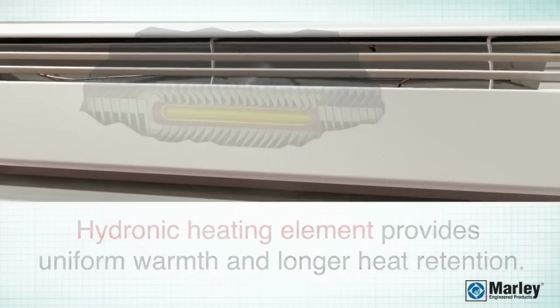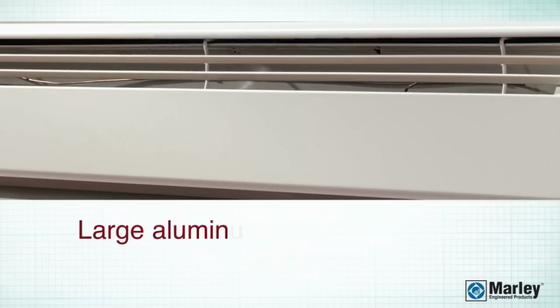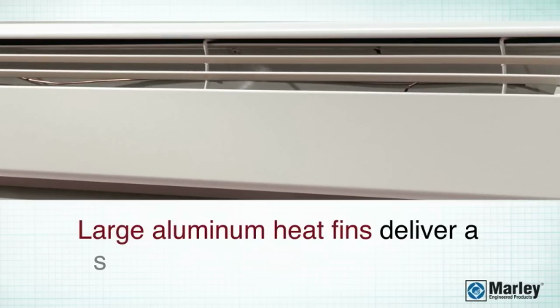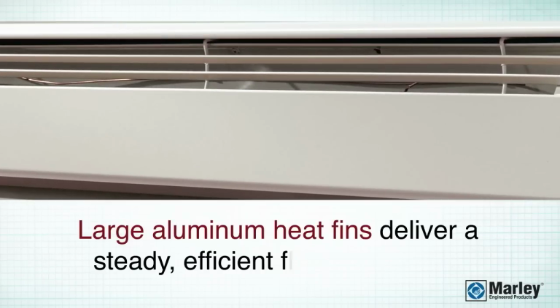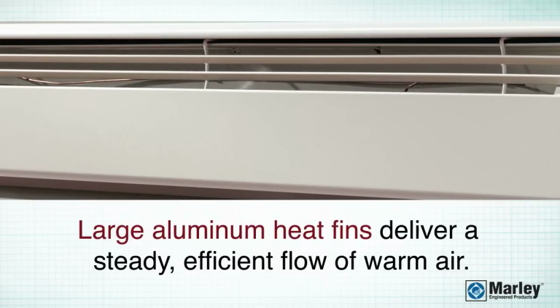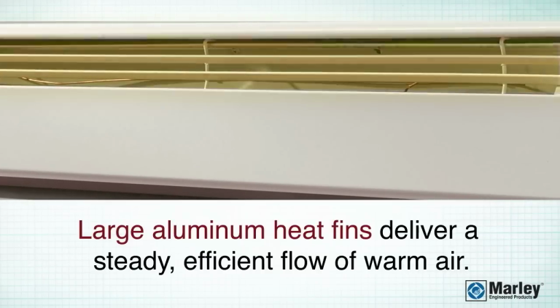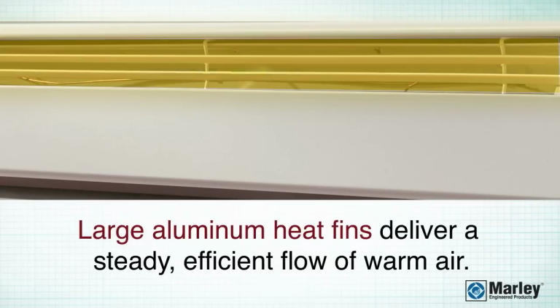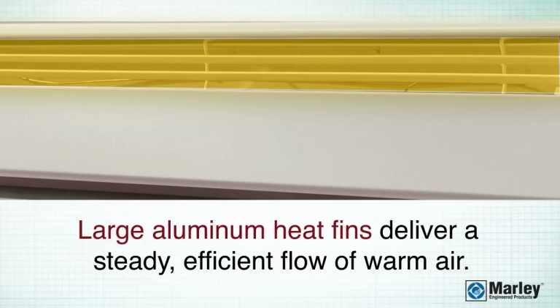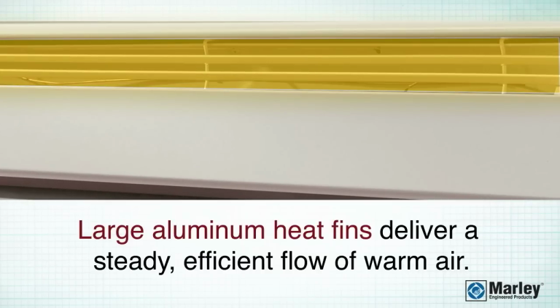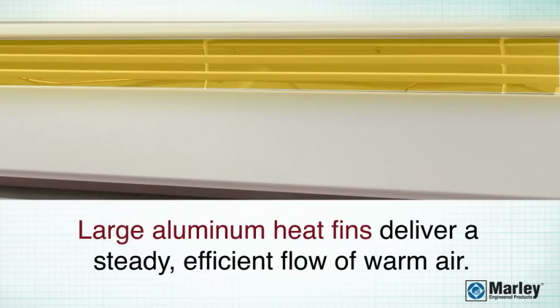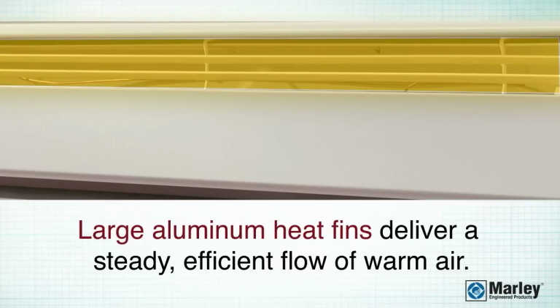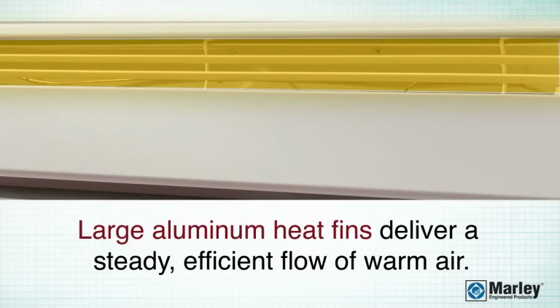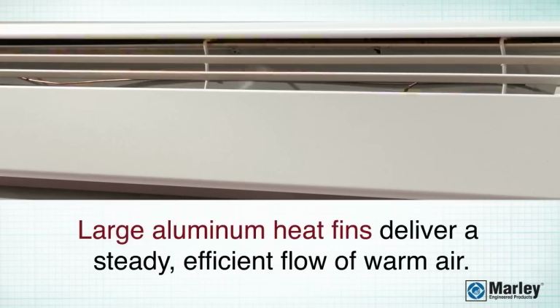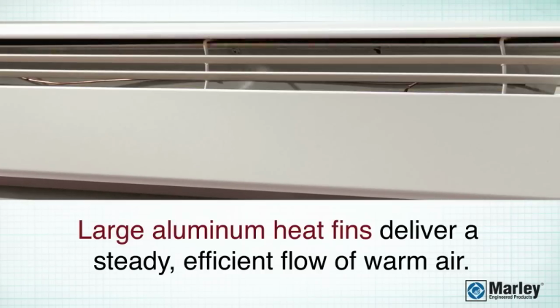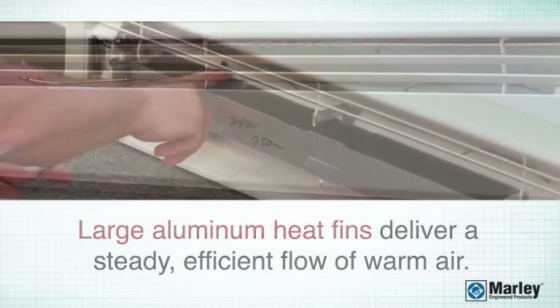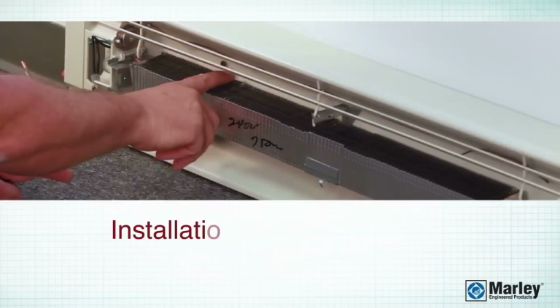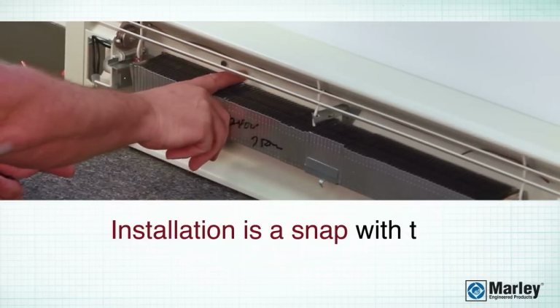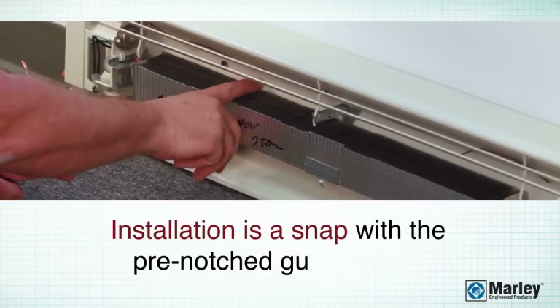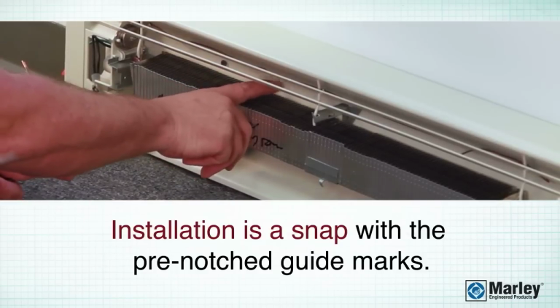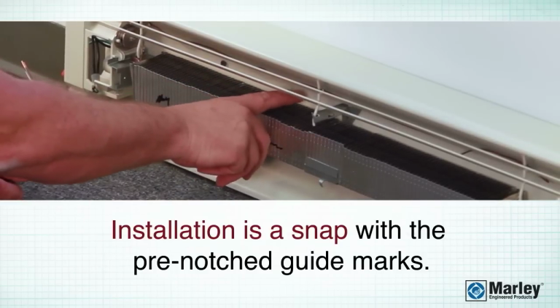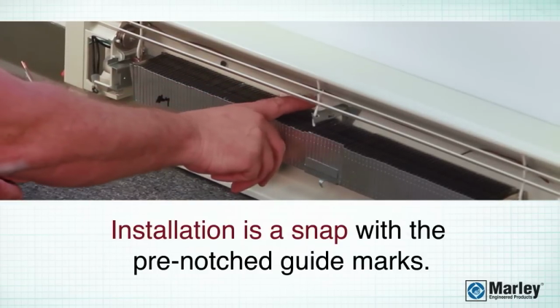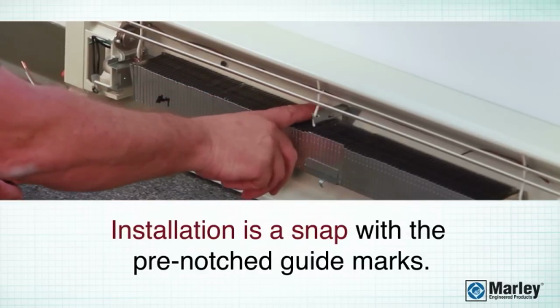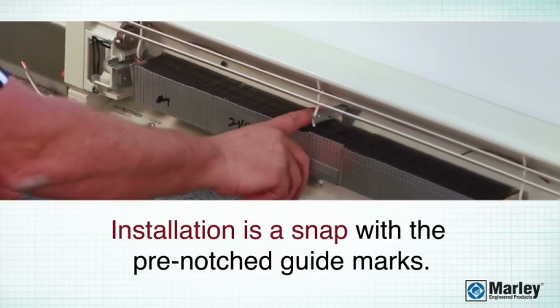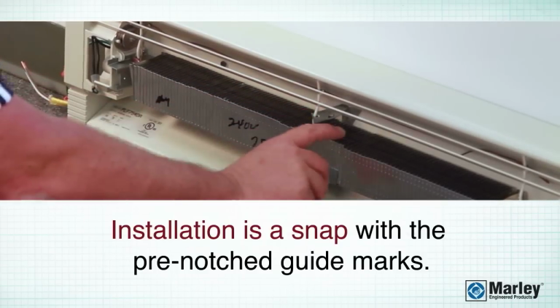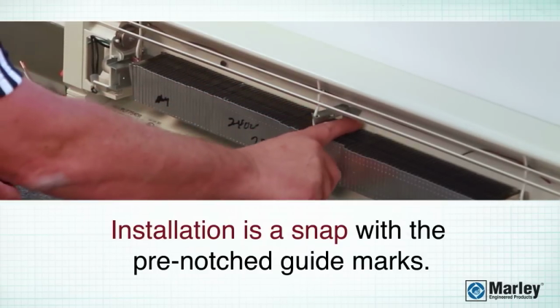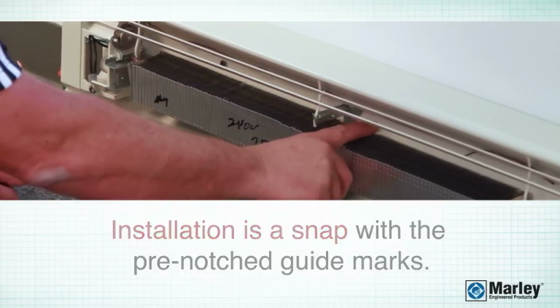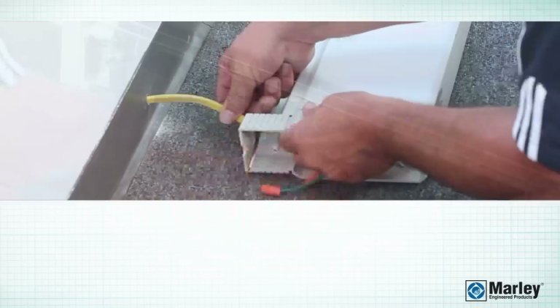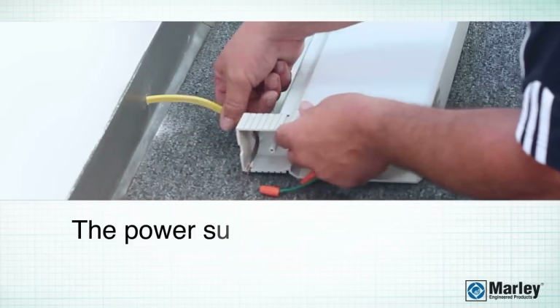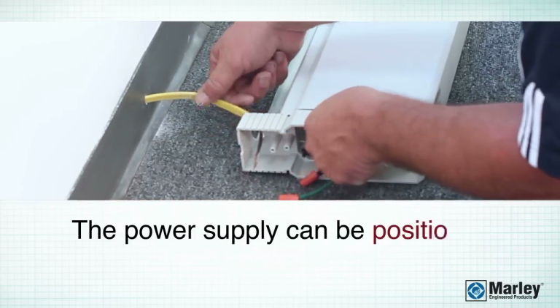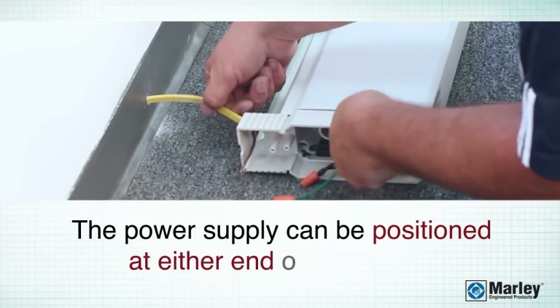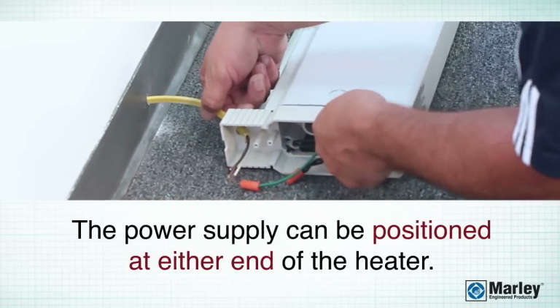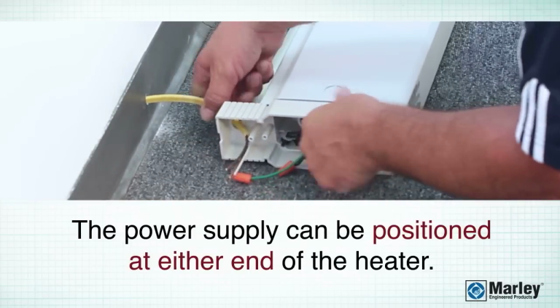Additionally, the large aluminum heating fins help to deliver a steady and efficient flow of warm air. Installation is a snap with the pre-notched guide marks, and the power supply connection can be positioned on either end of the heater.